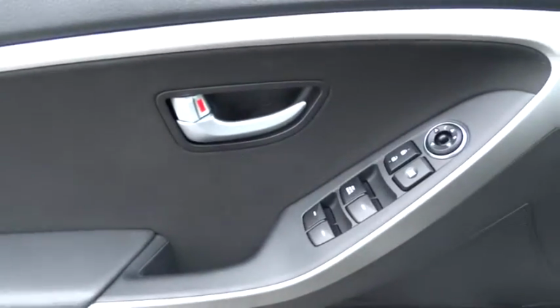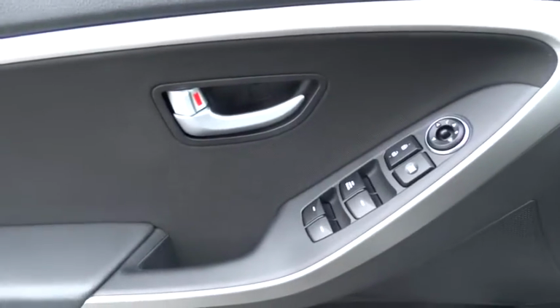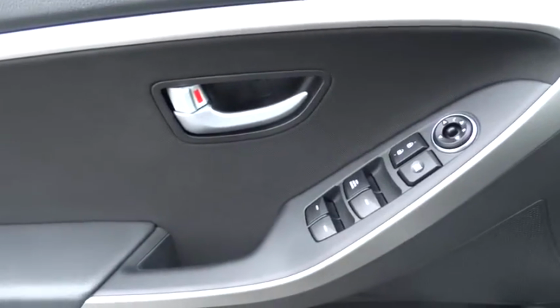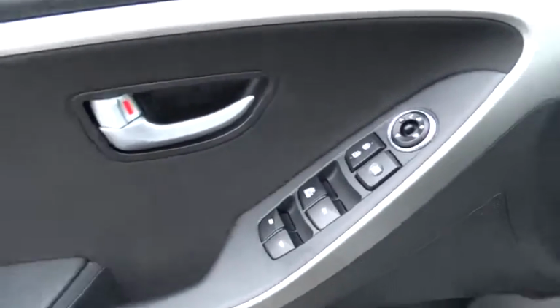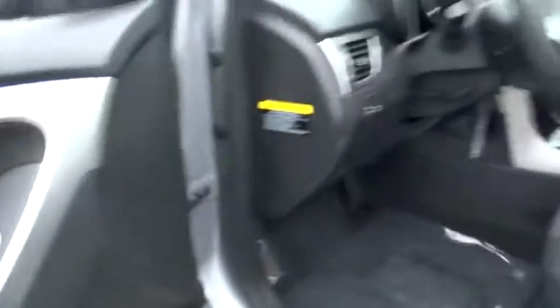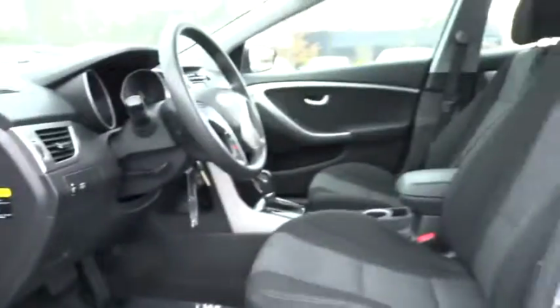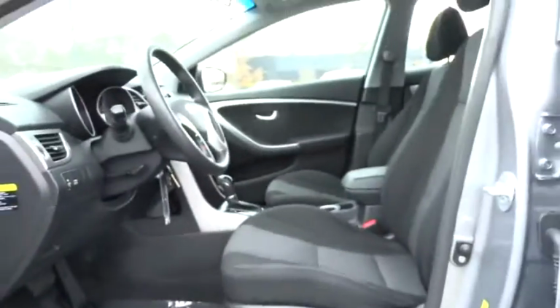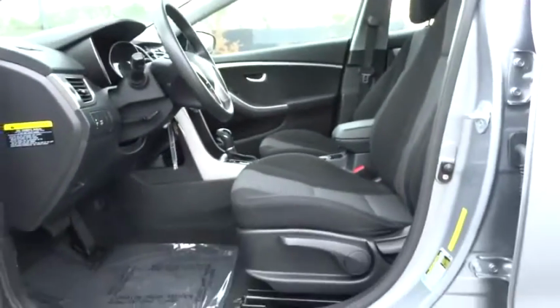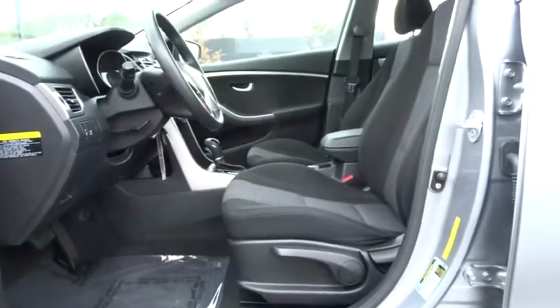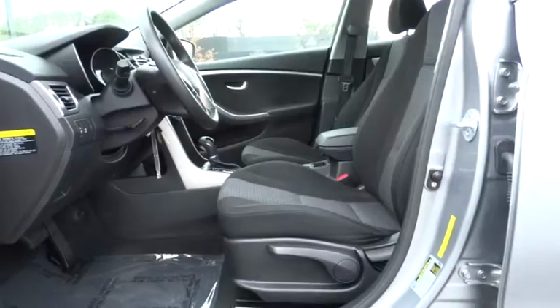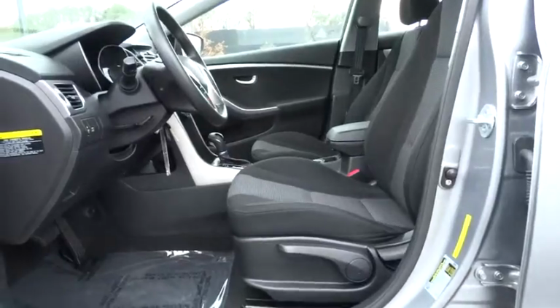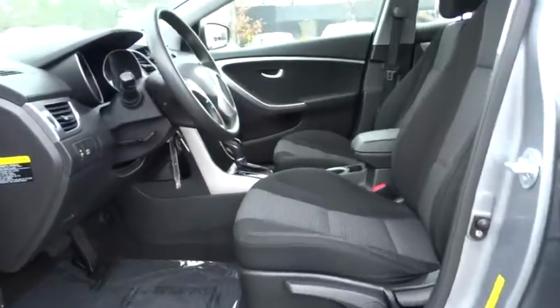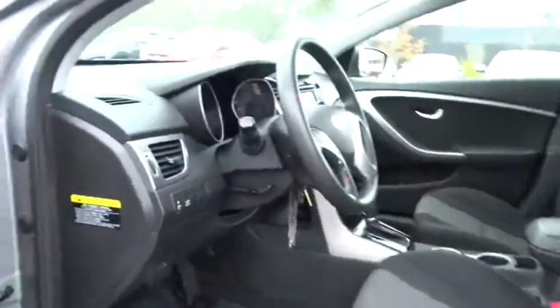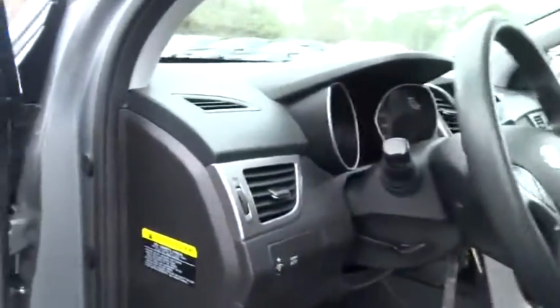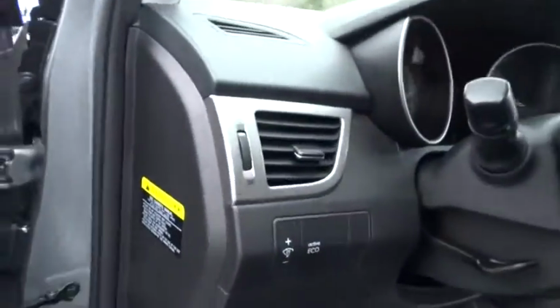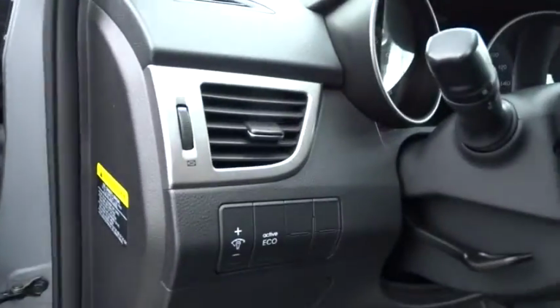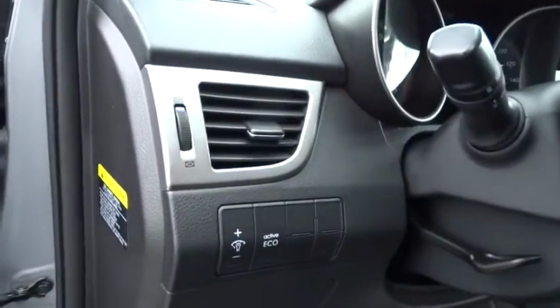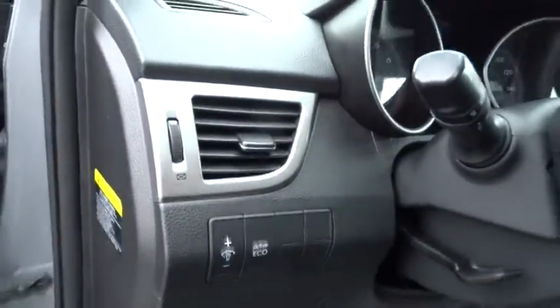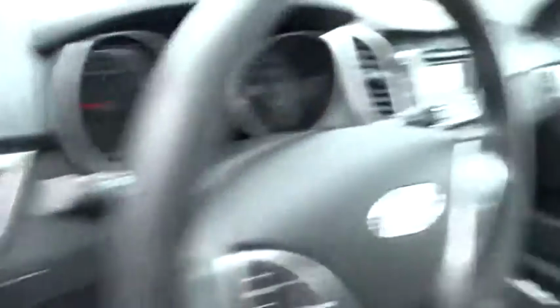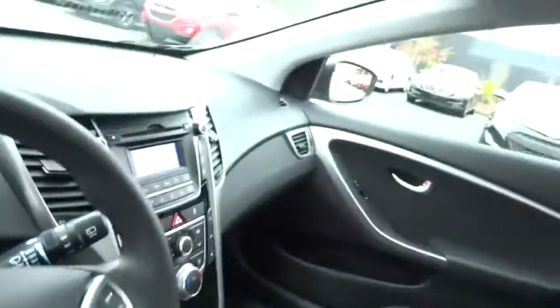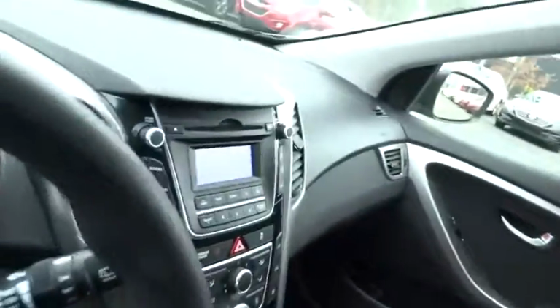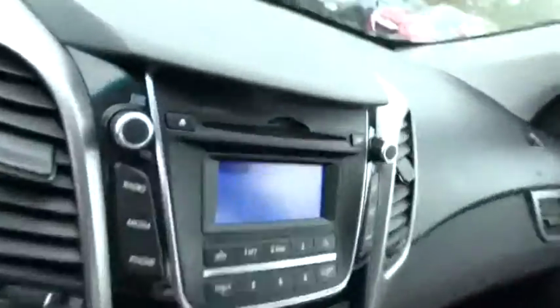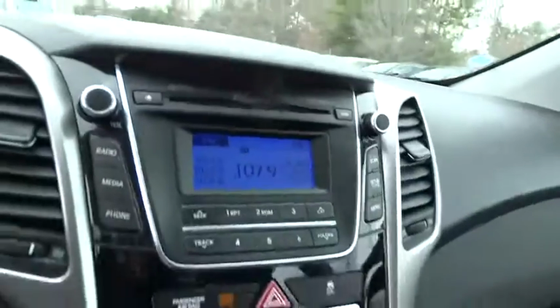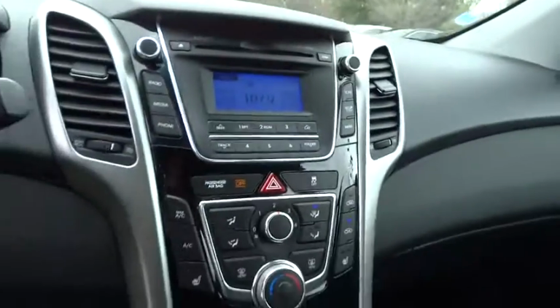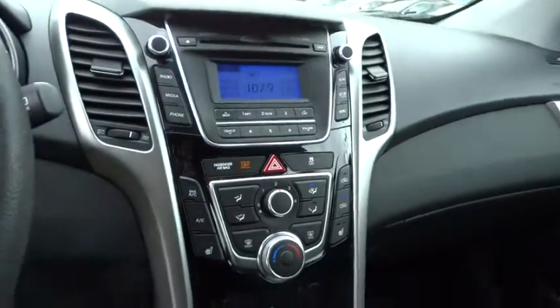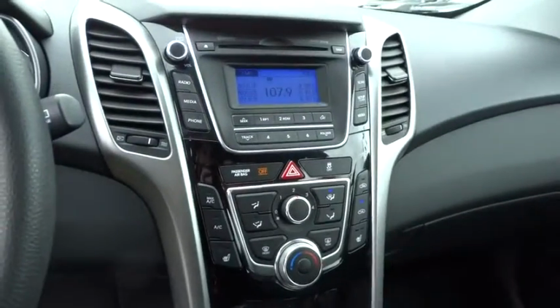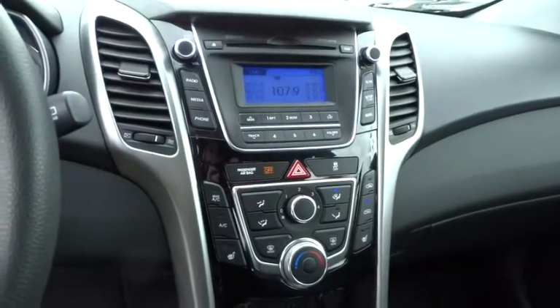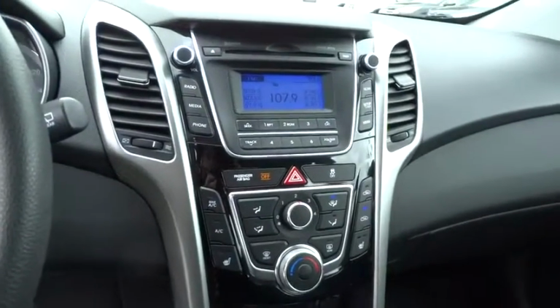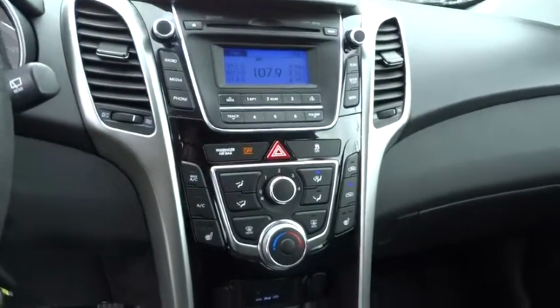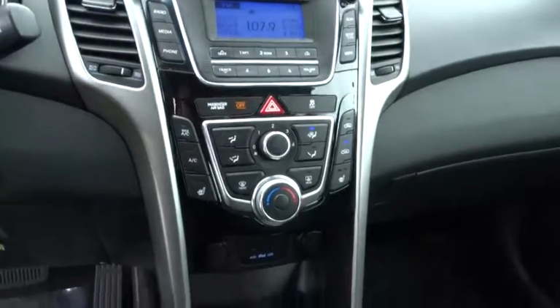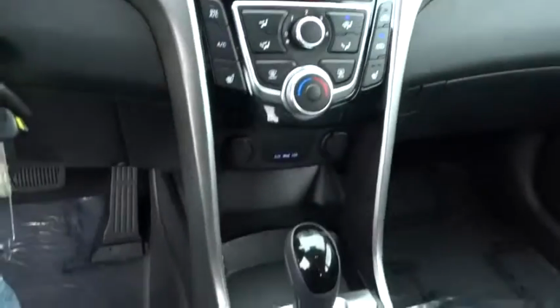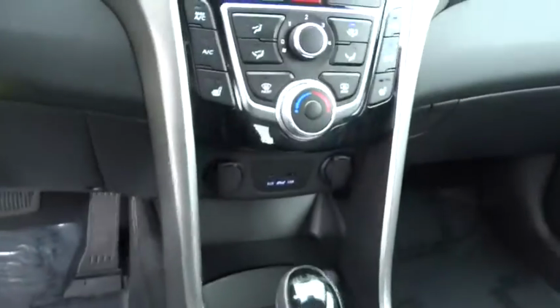Keyless entry, aluminum wheels, four-wheel disc brakes, rear defrost, FWD, AM-FM stereo radio, power door locks, MP3 player, fog lamps, CD player, bucket seats.